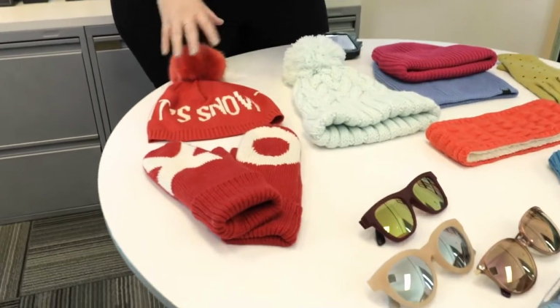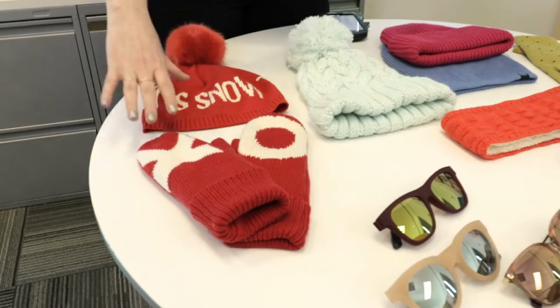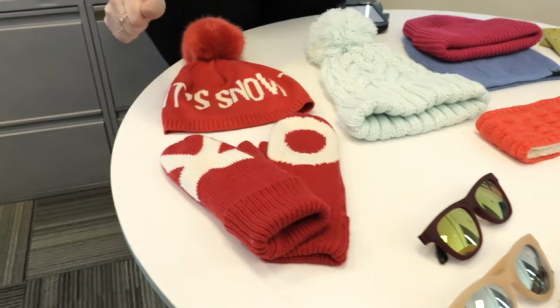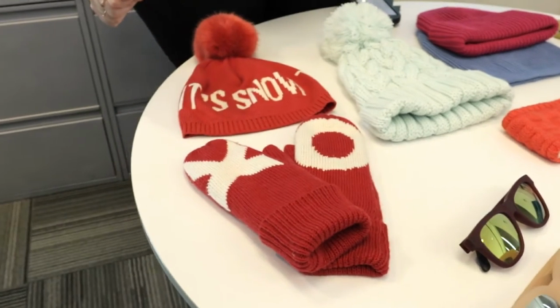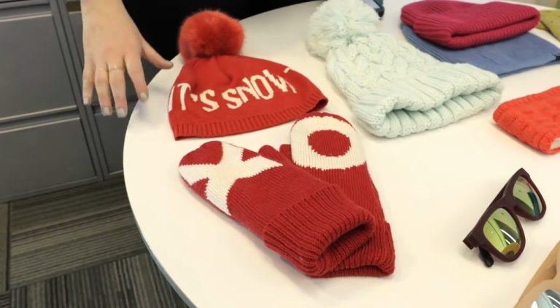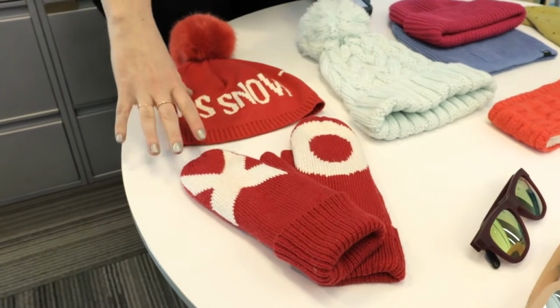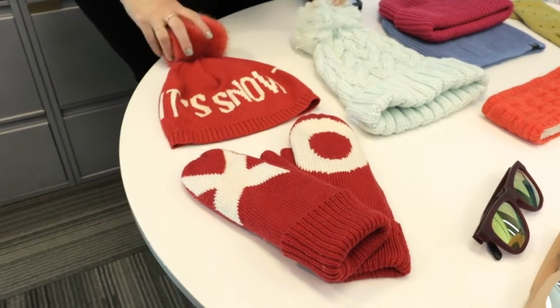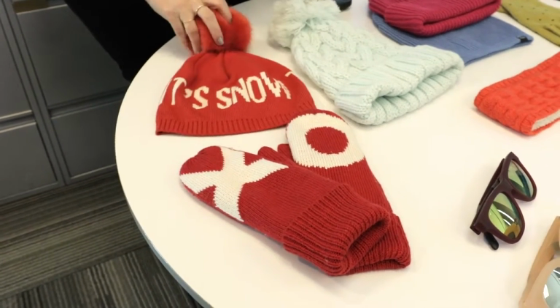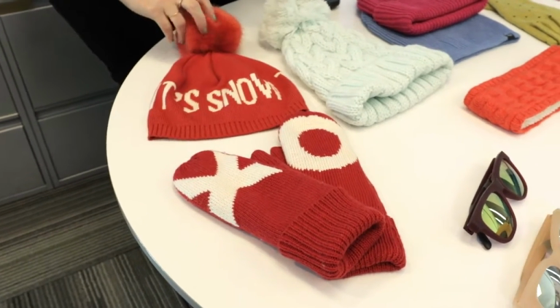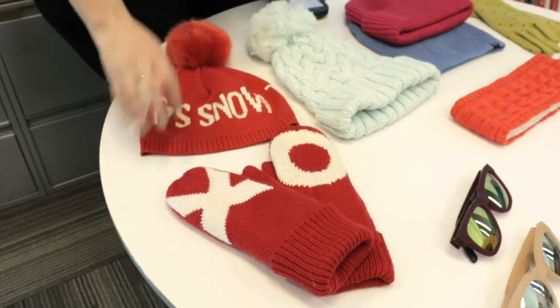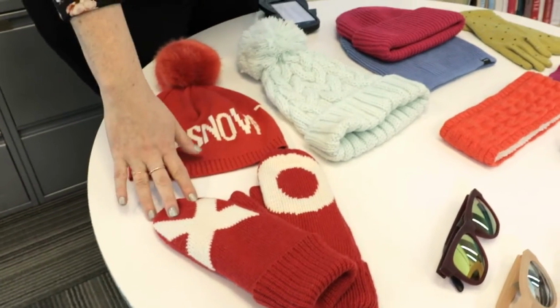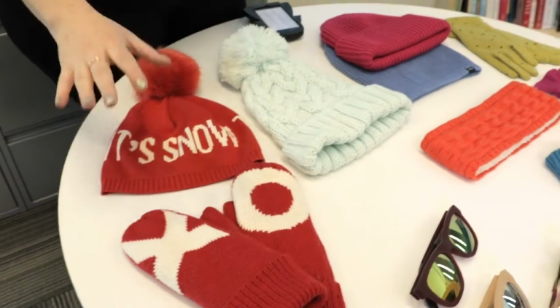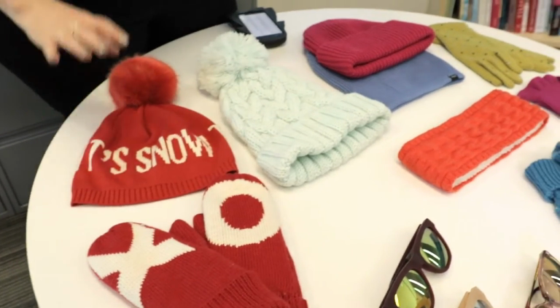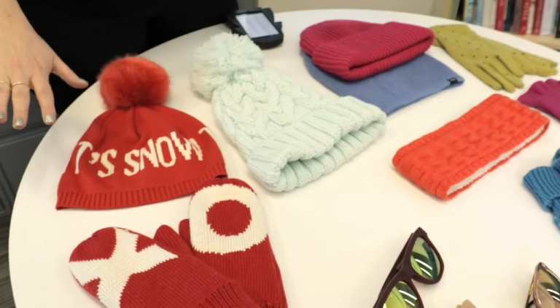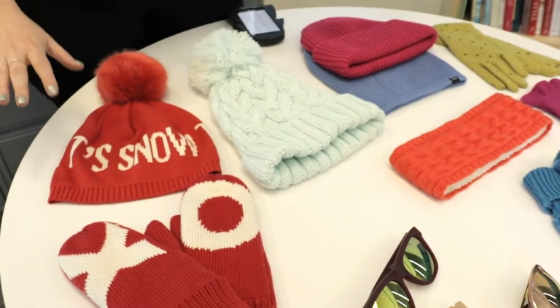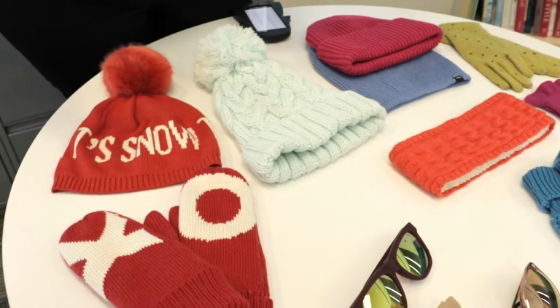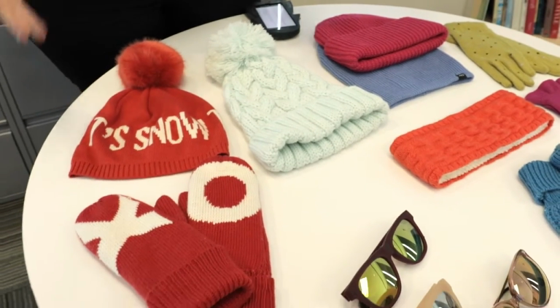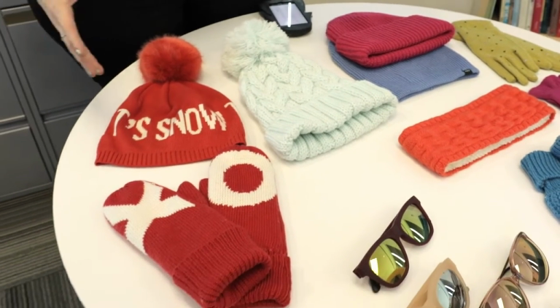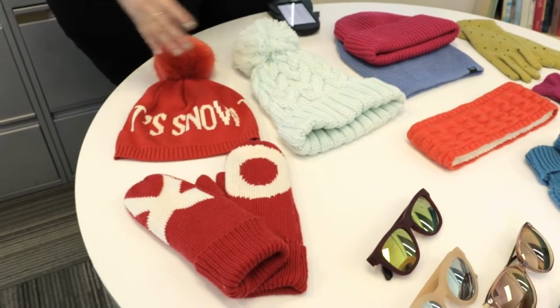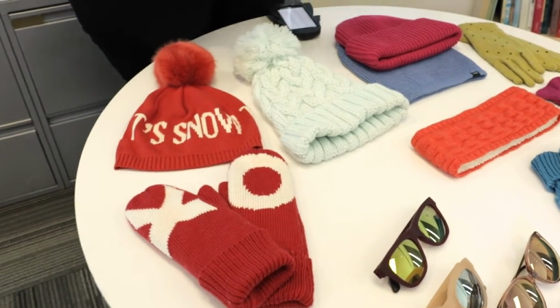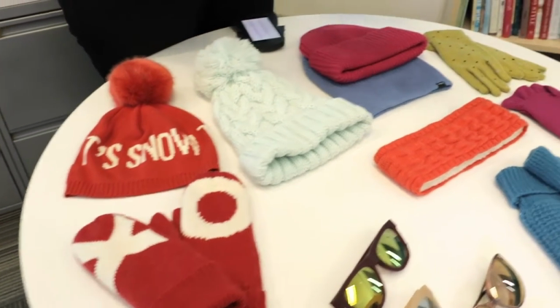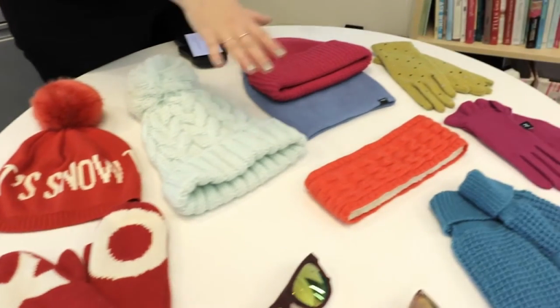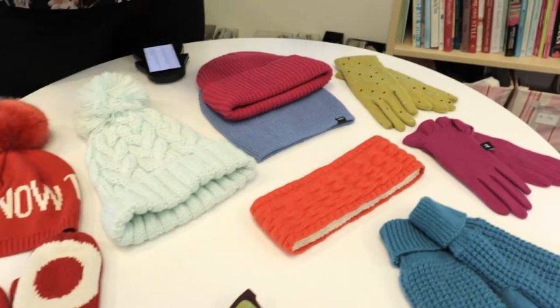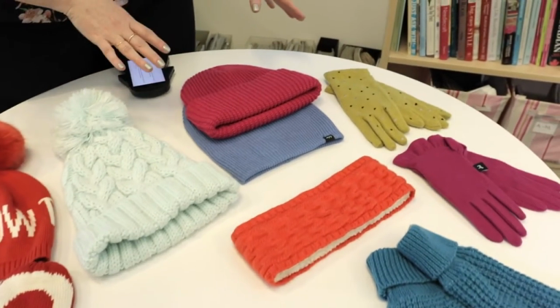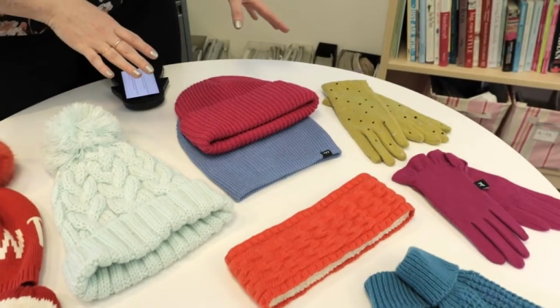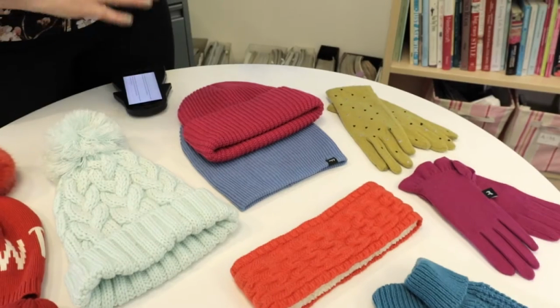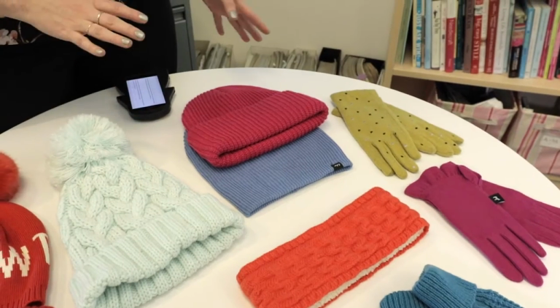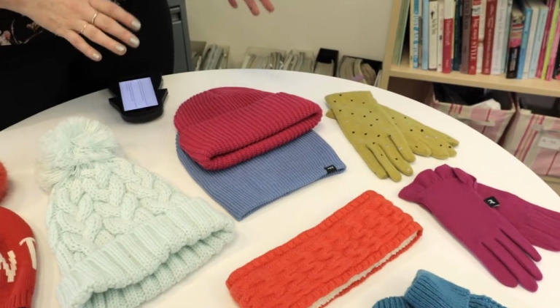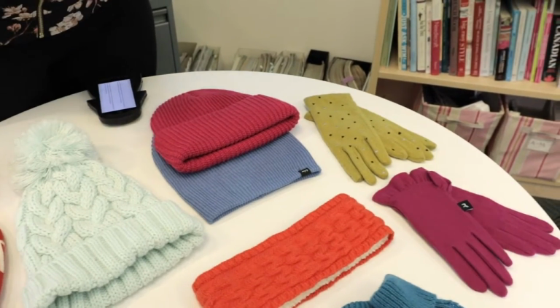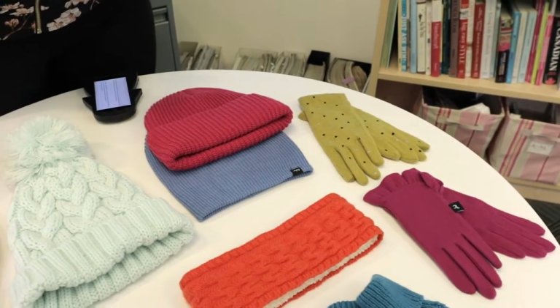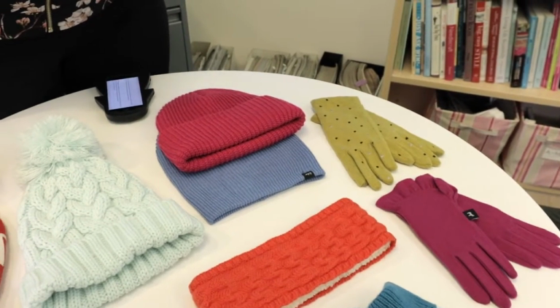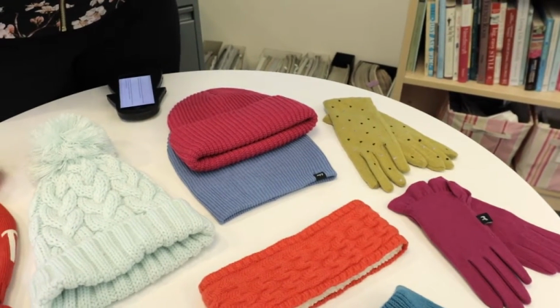I absolutely love these ones here from Indigo — really cute pom-pom toques and mittens. Red is an excellent pairing if you've got a camel or beige colored coat, and some of these brighter, almost neon shades are absolutely great with your black or navy colored coats.